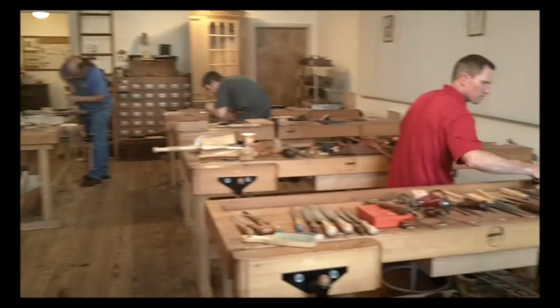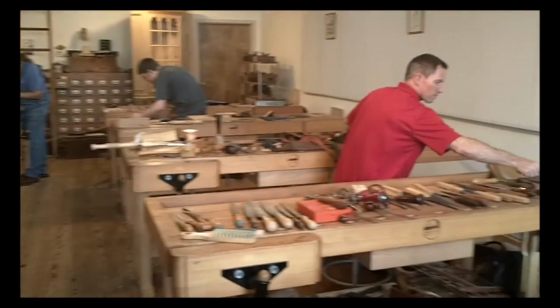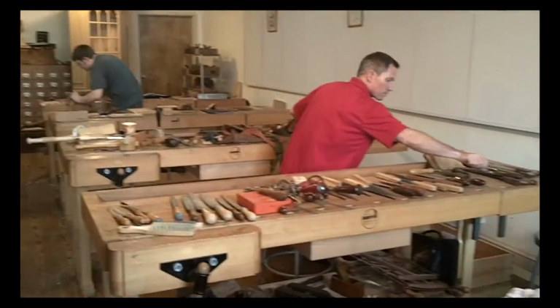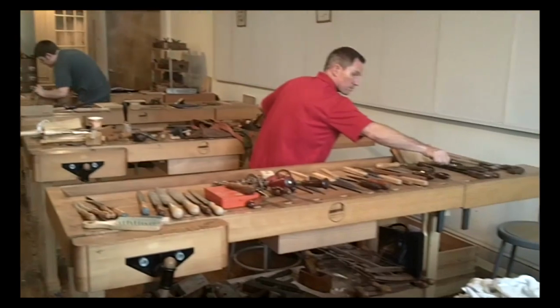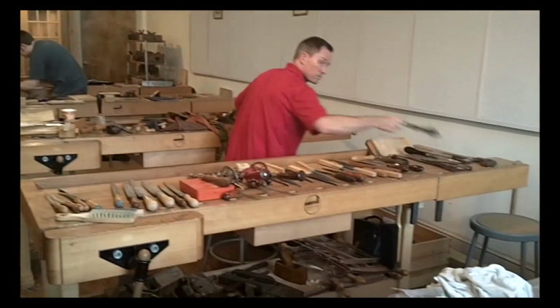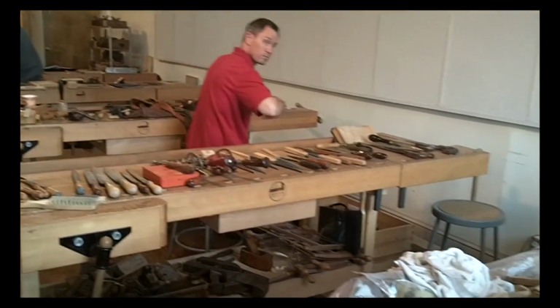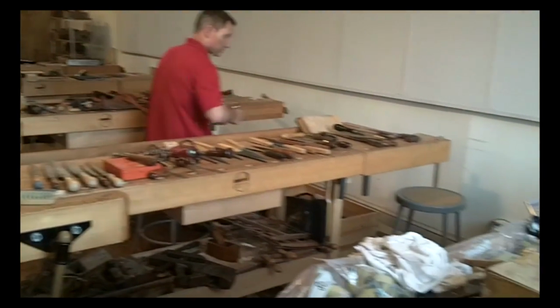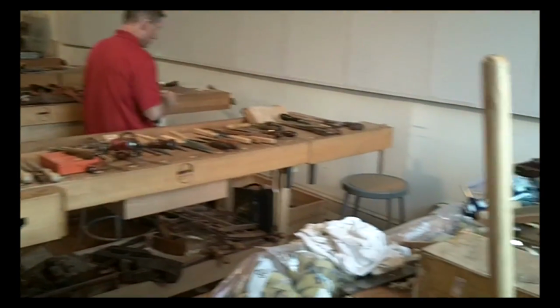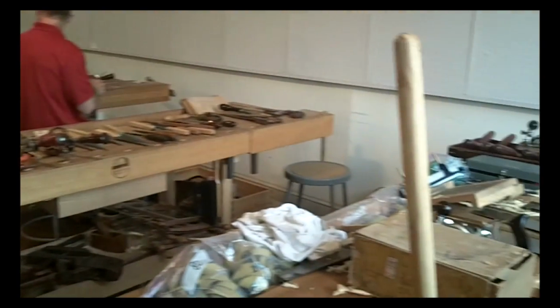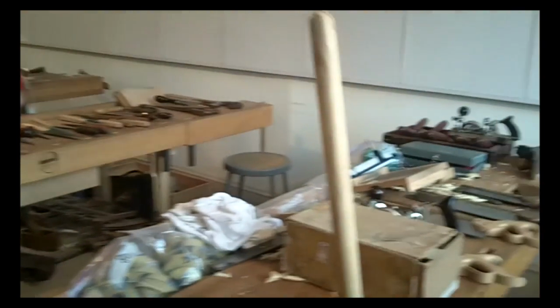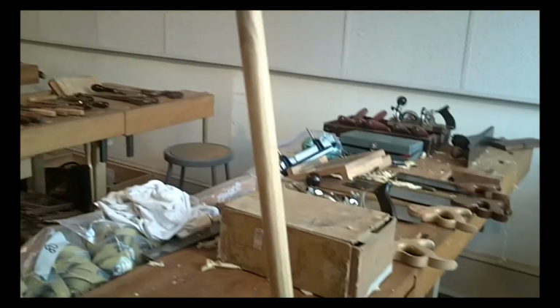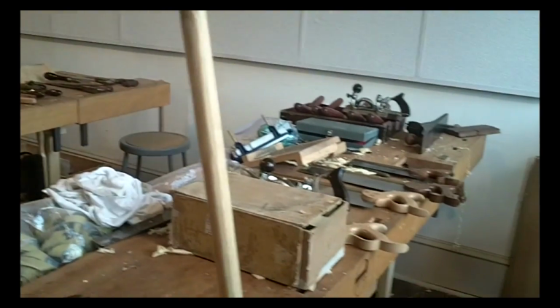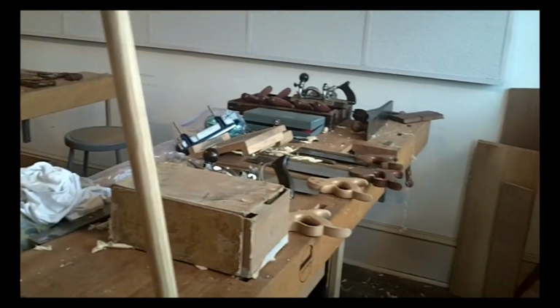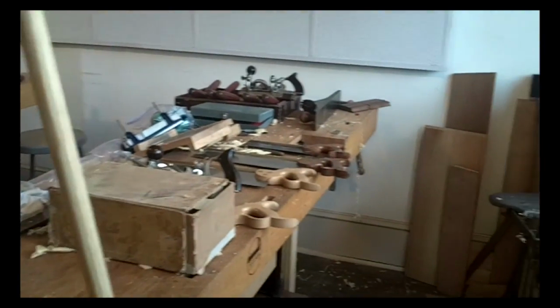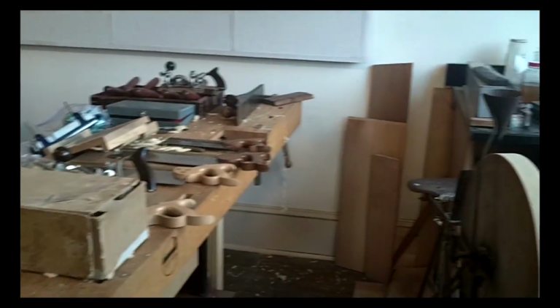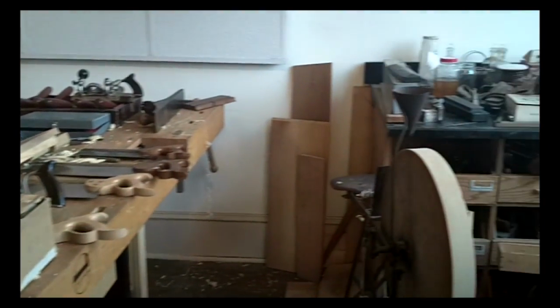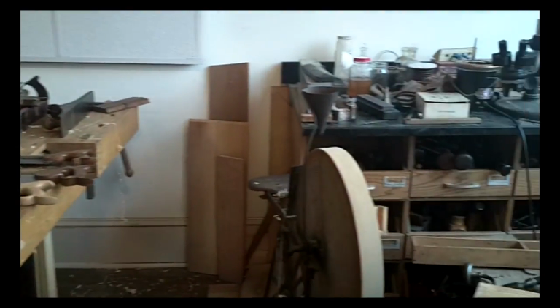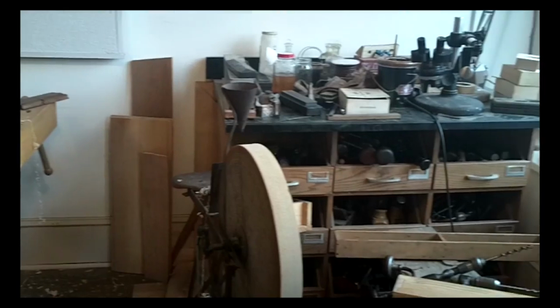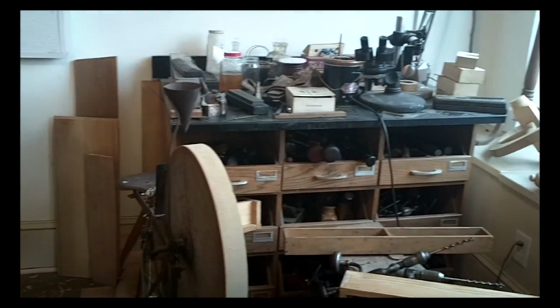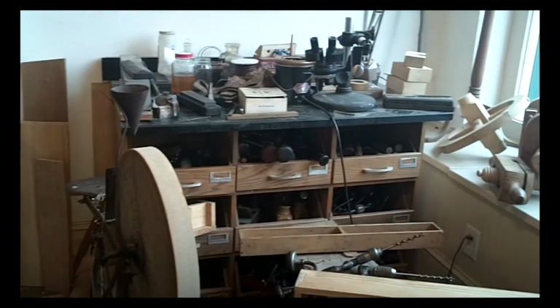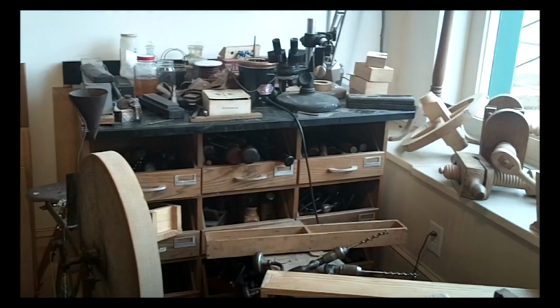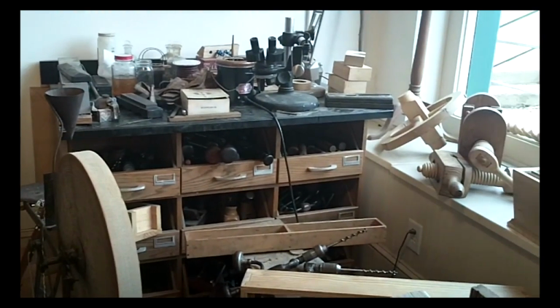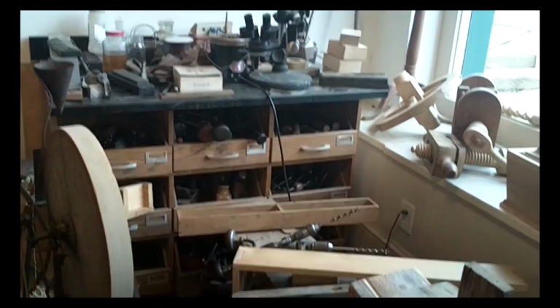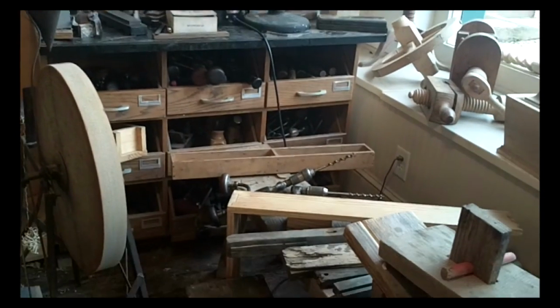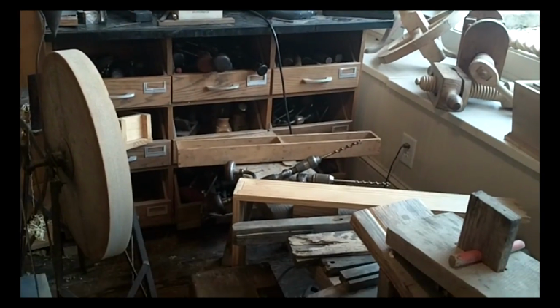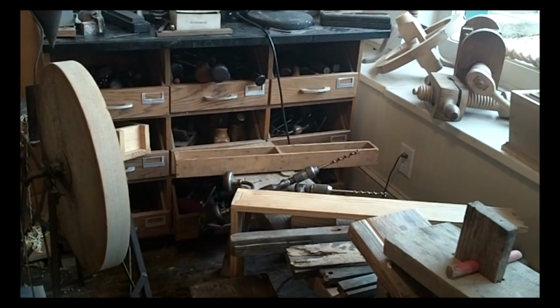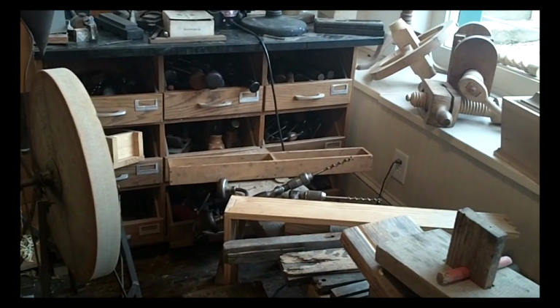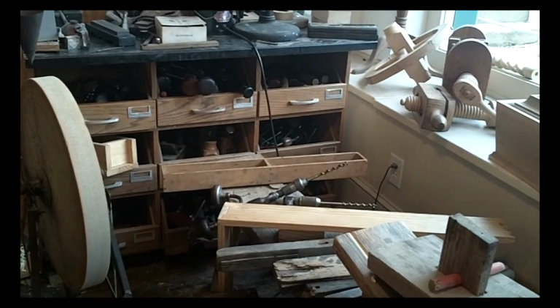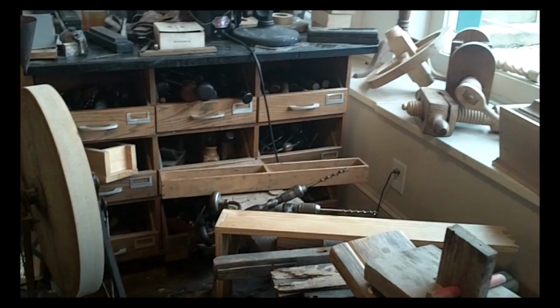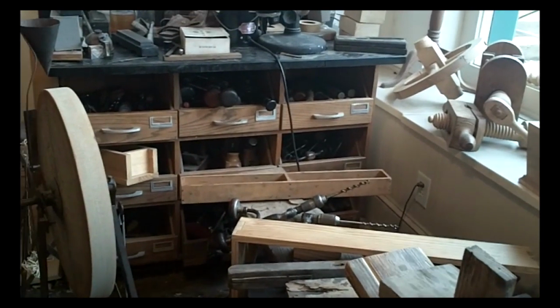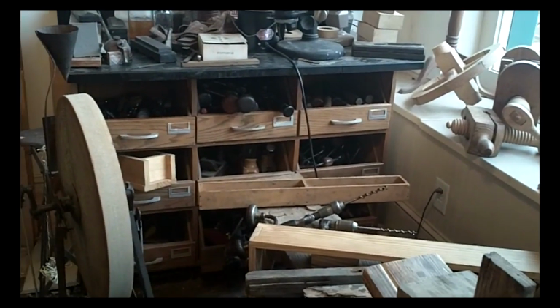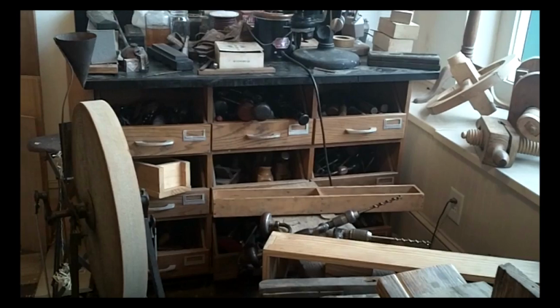The school is located in somewhat of a touristy town. This shop is about what you would think it would look like if you've seen the TV show. There's a lot of stuff everywhere. It's organized — it's all in its right spot — but there's a lot of stuff.